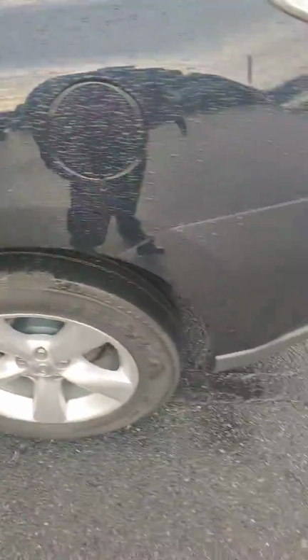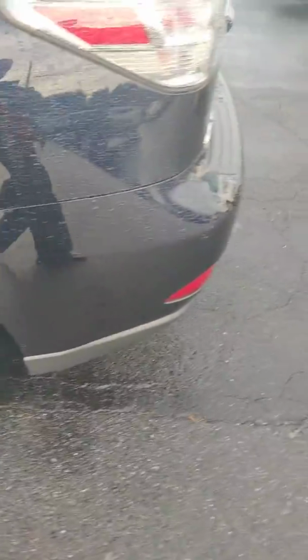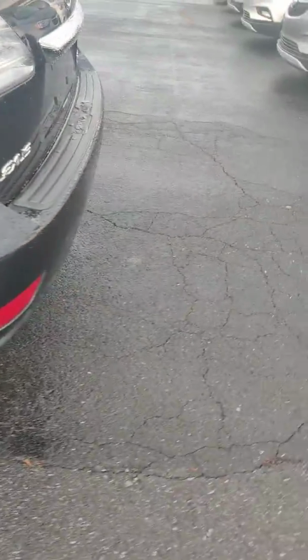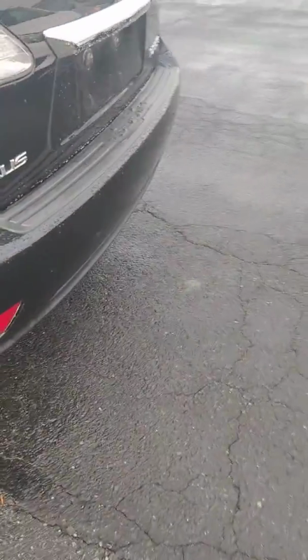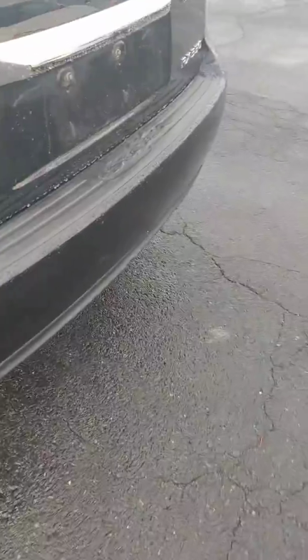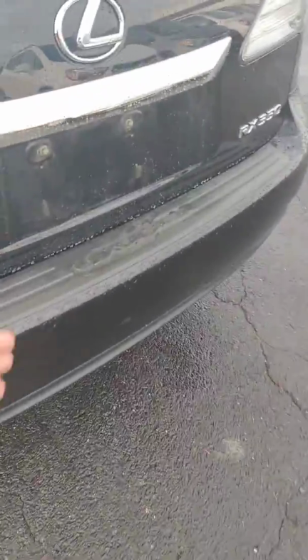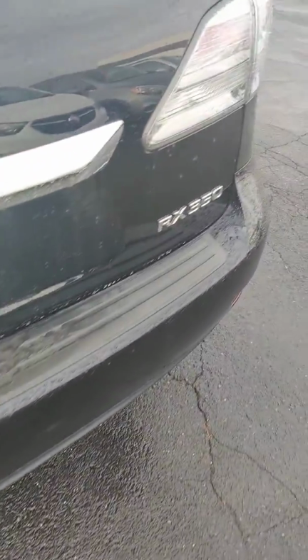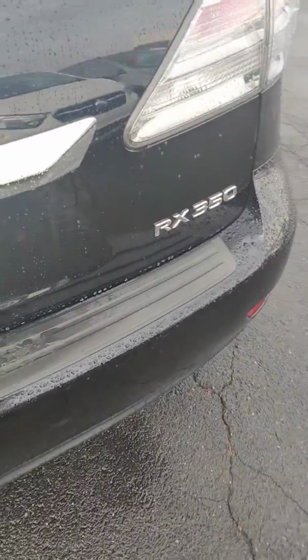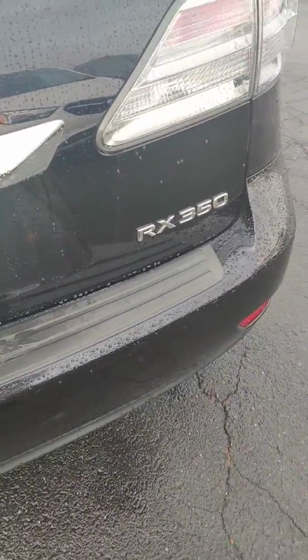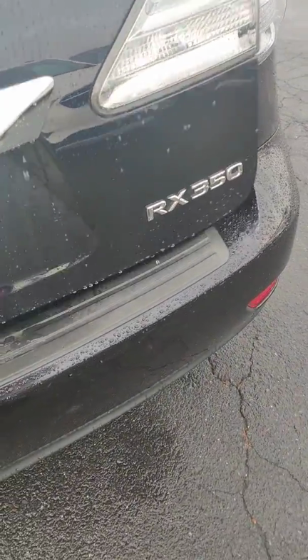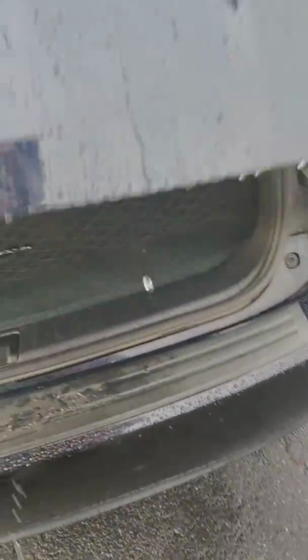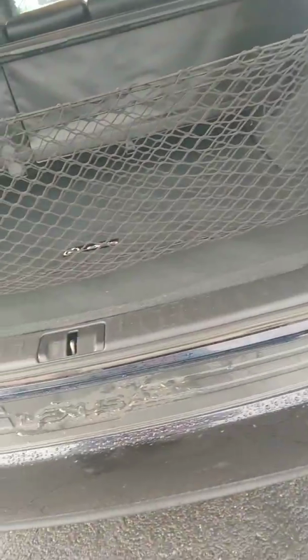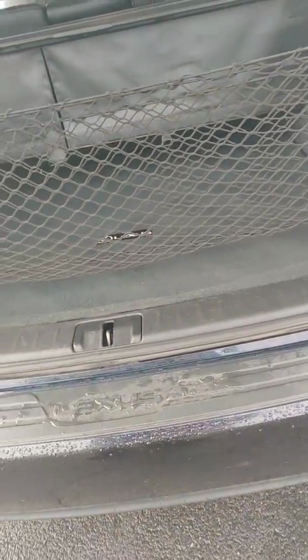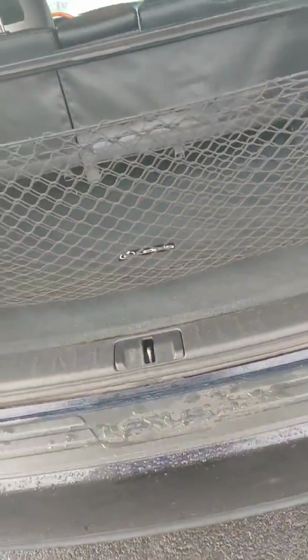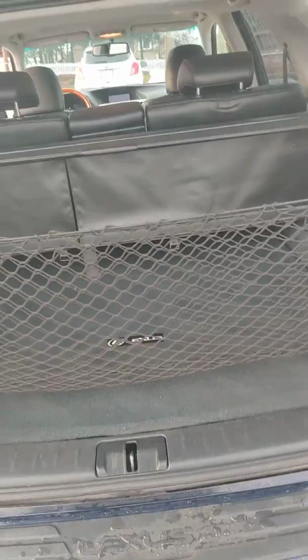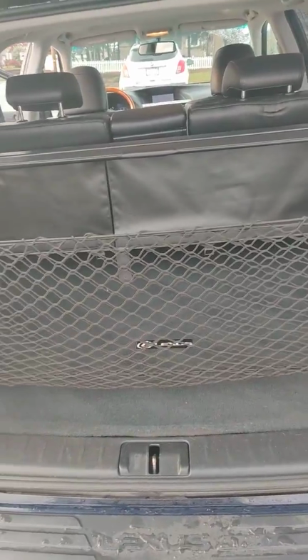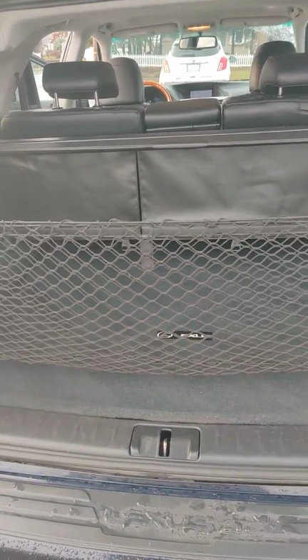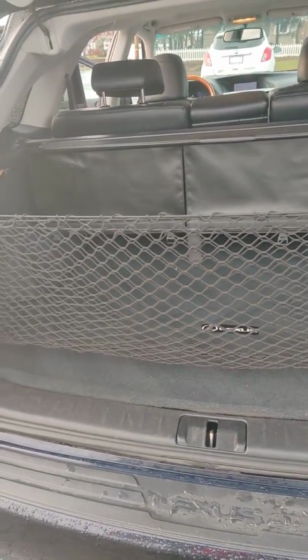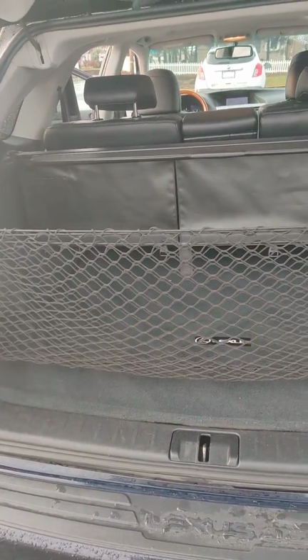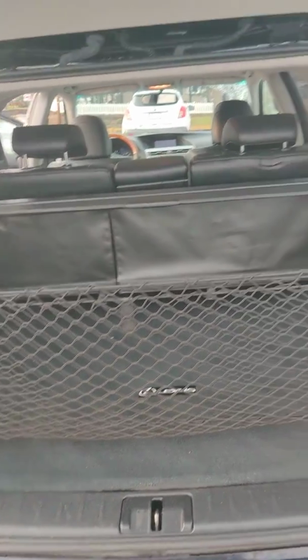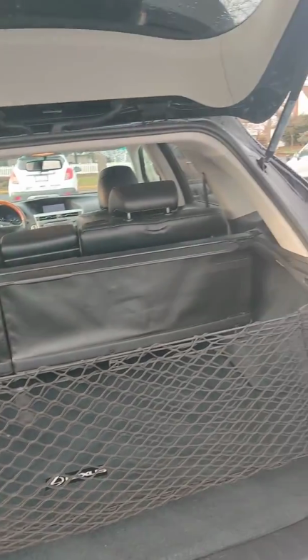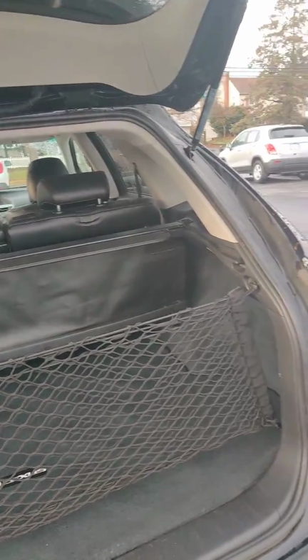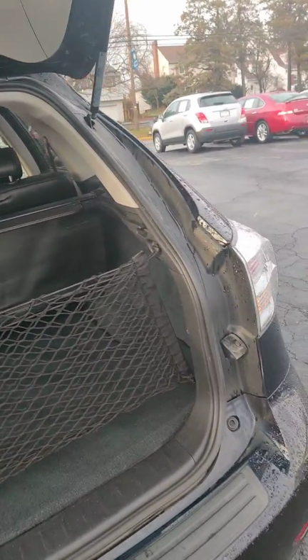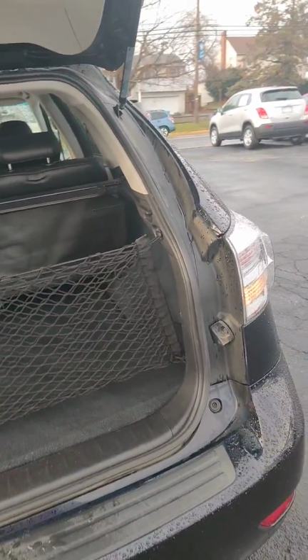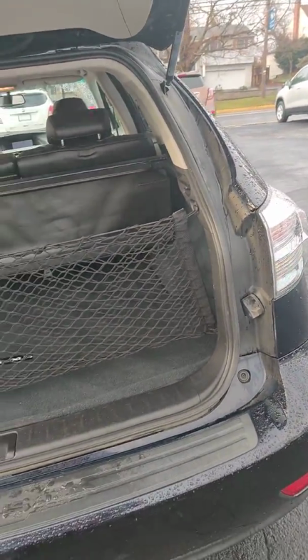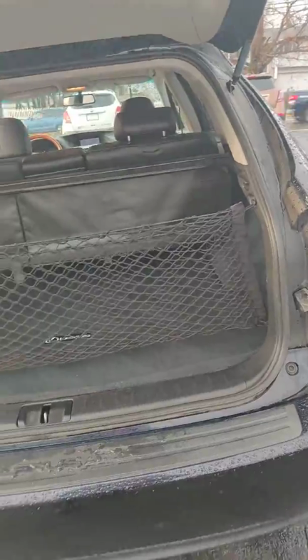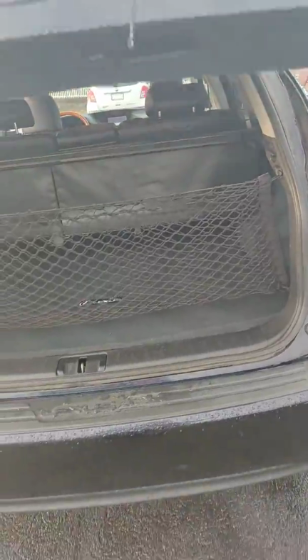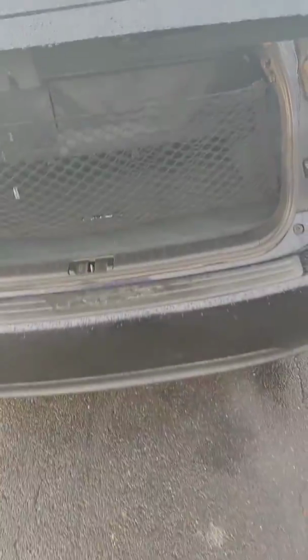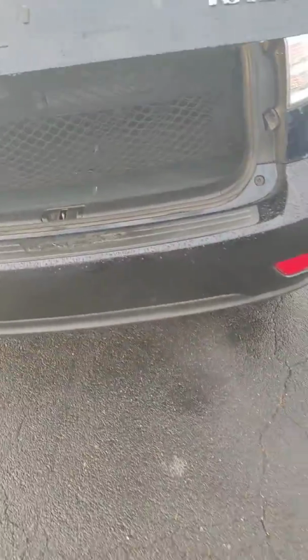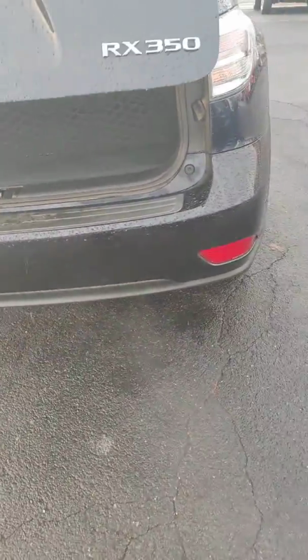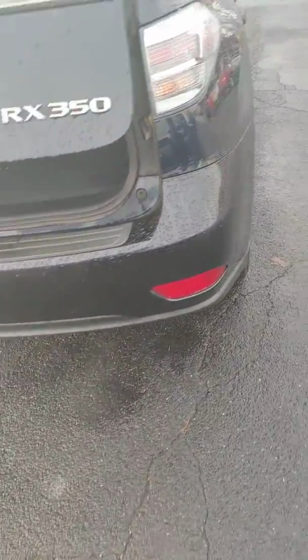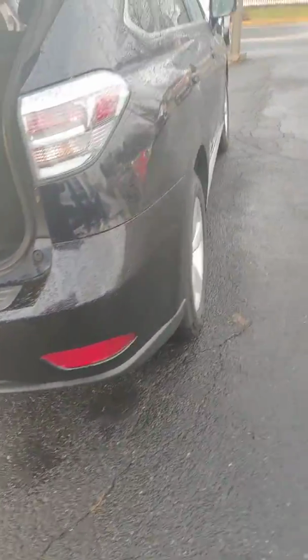This one does have the sunshade, so if you're doing some traveling and have some luggage in the back, you can close all that out with your cargo closeout panel. Power liftgate, so you can drop it down or open it up by pressing the button.